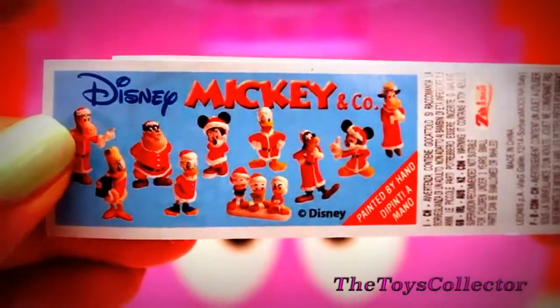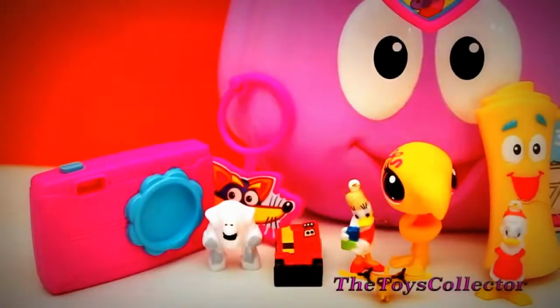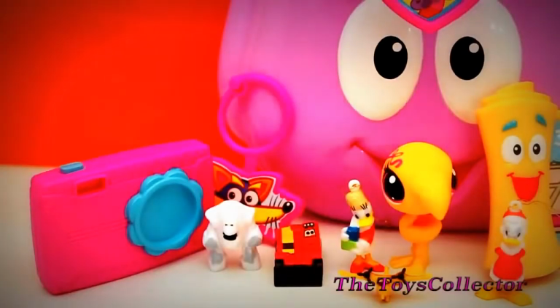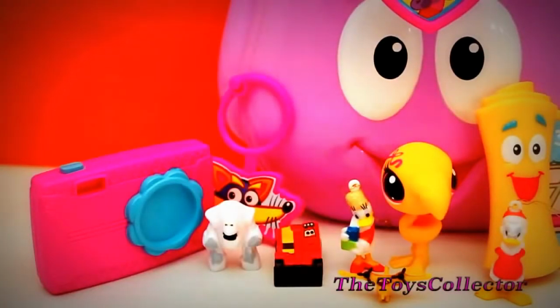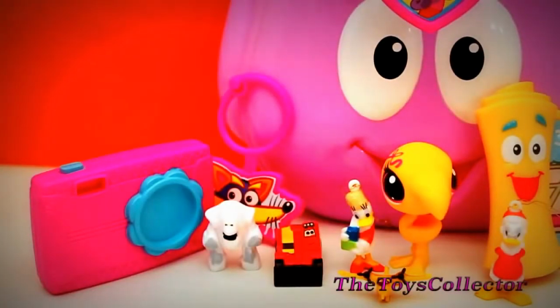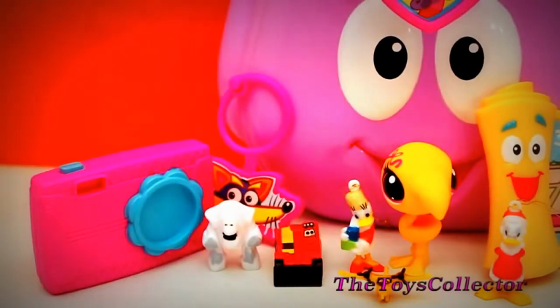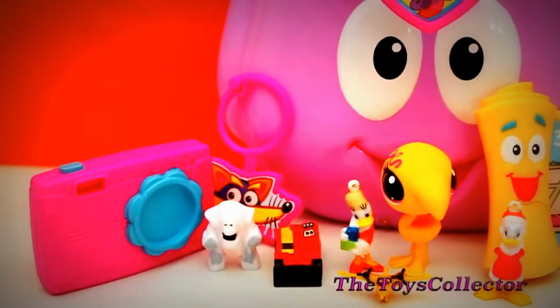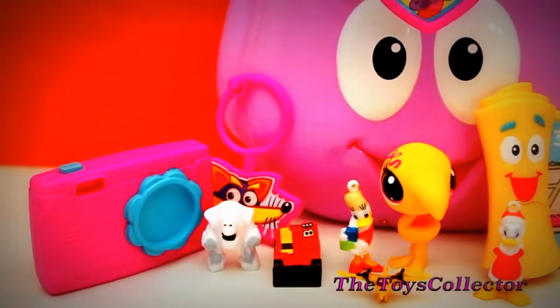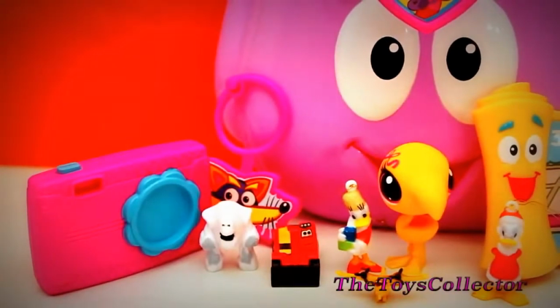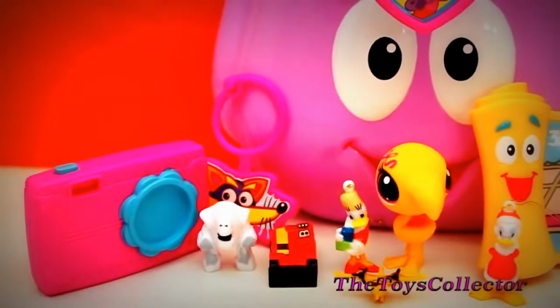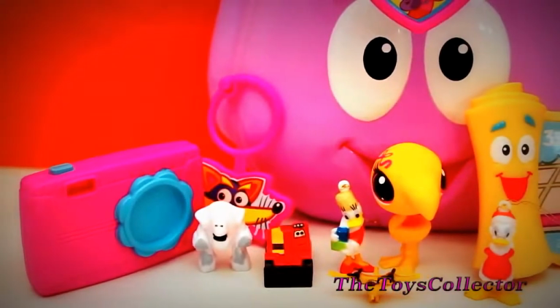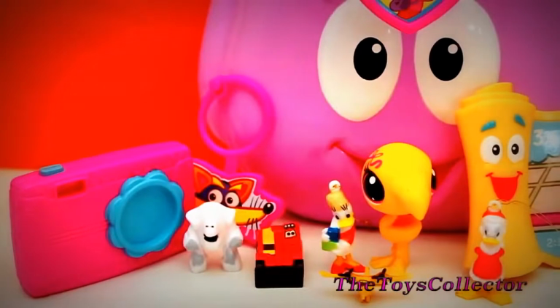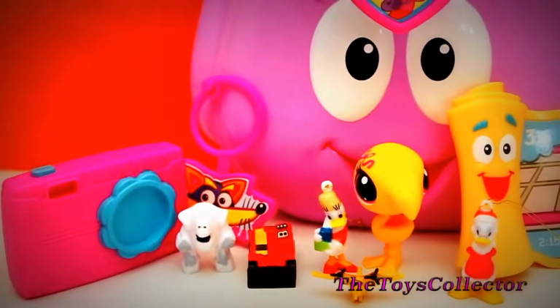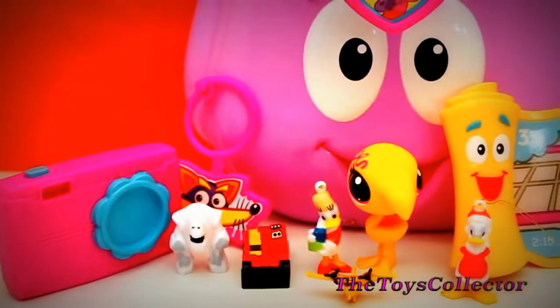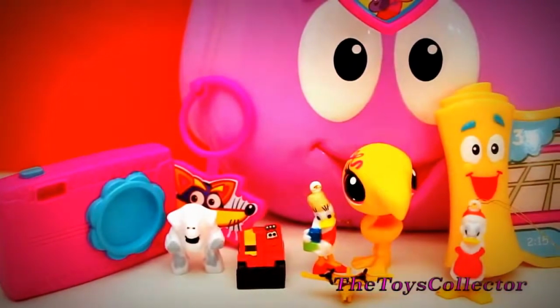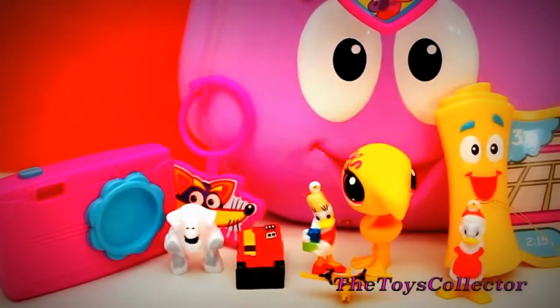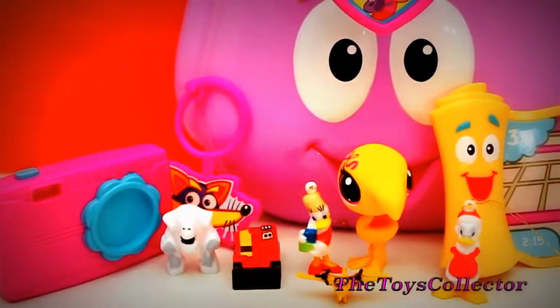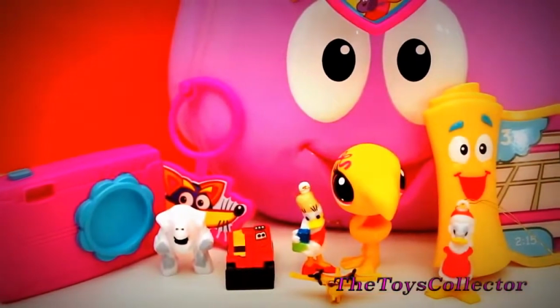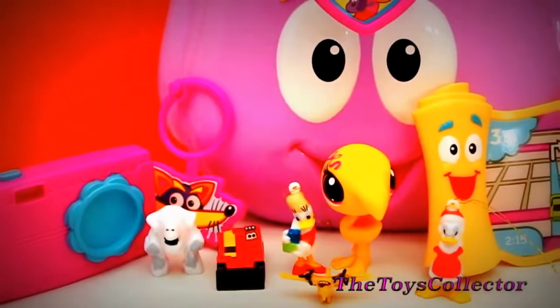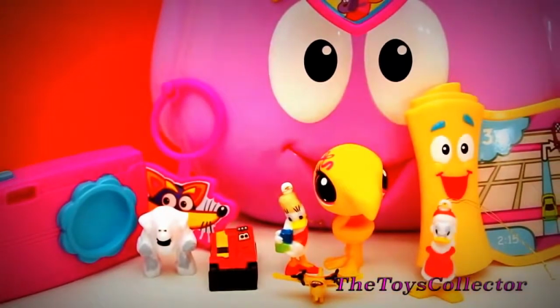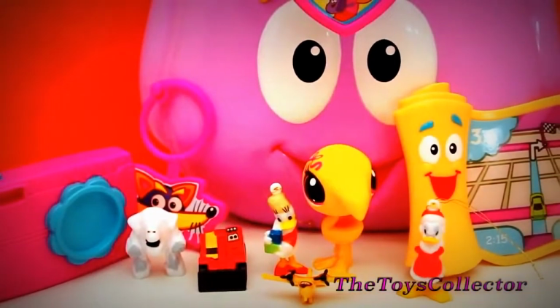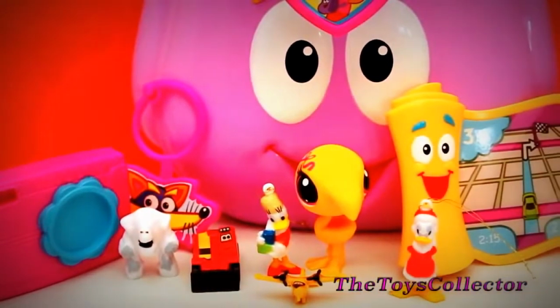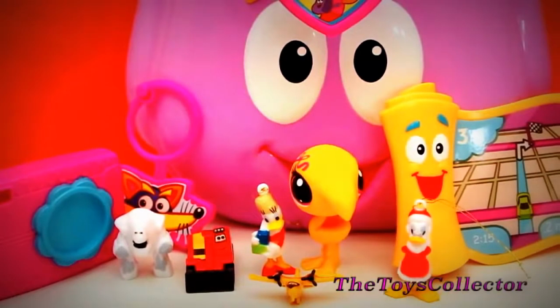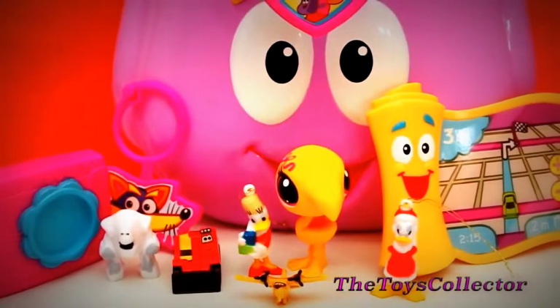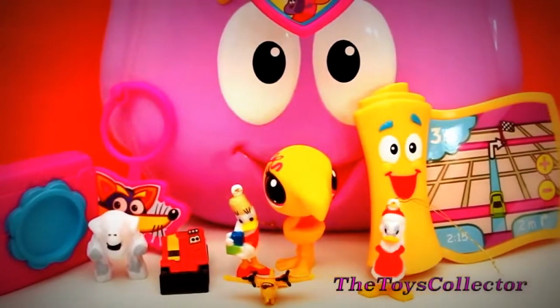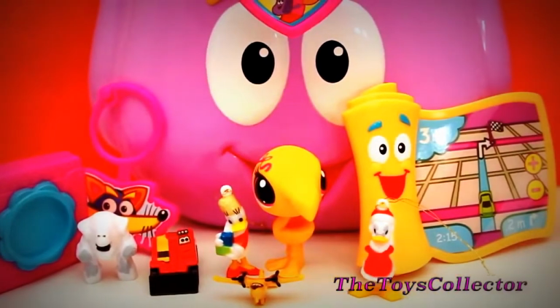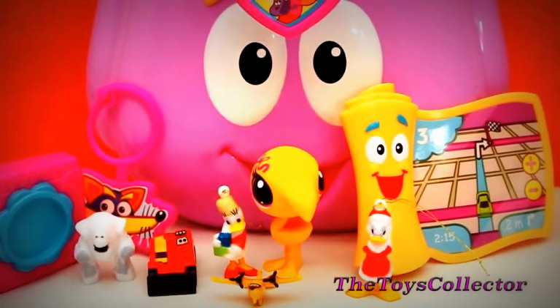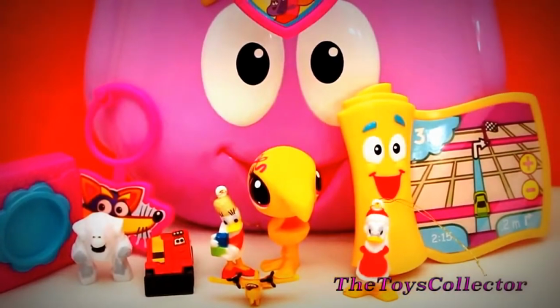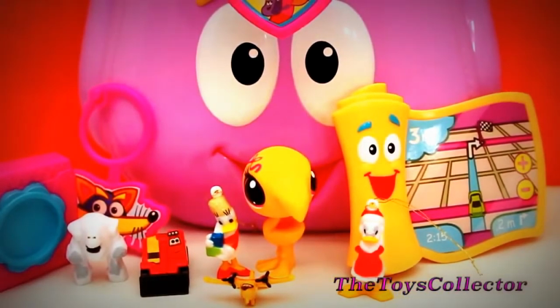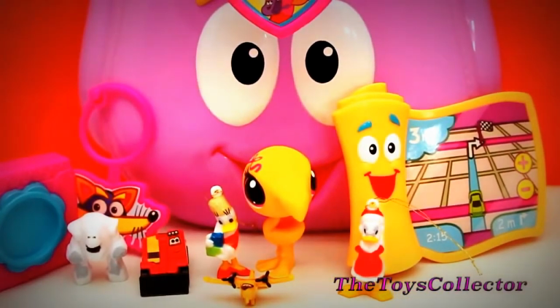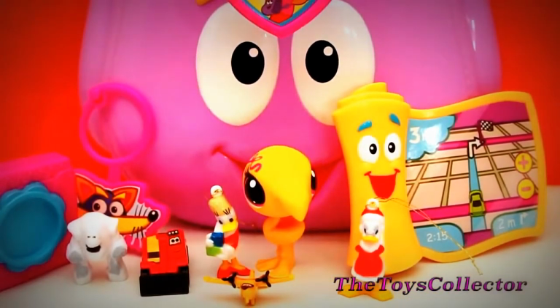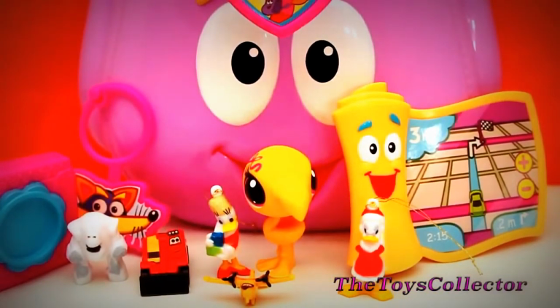Well guys, I hope you enjoyed this super cute video. For more exciting videos, don't forget to subscribe to my channel, The Toys Collector. Thank you so much for watching. Bye bye.